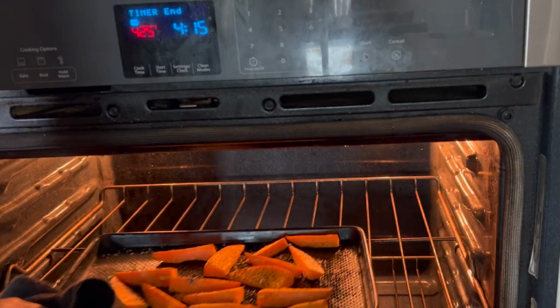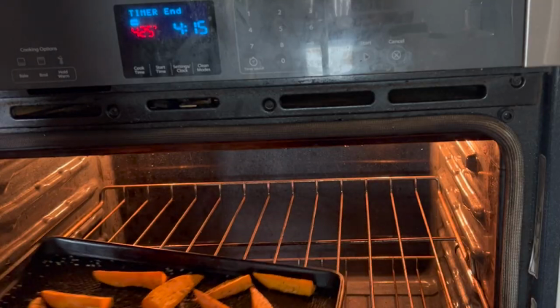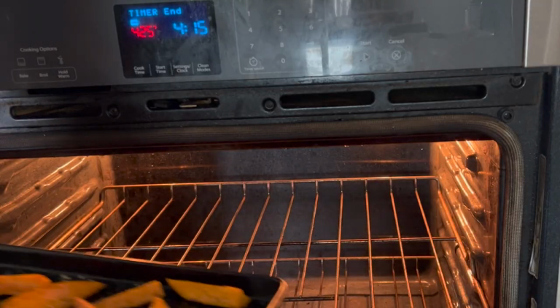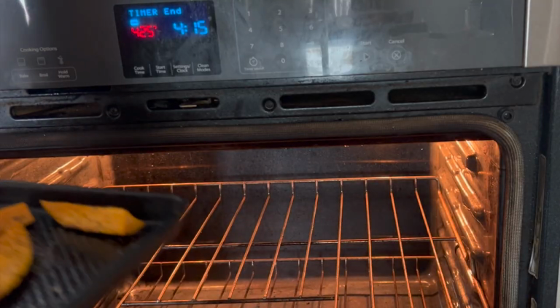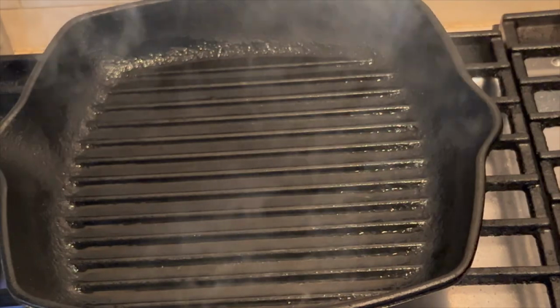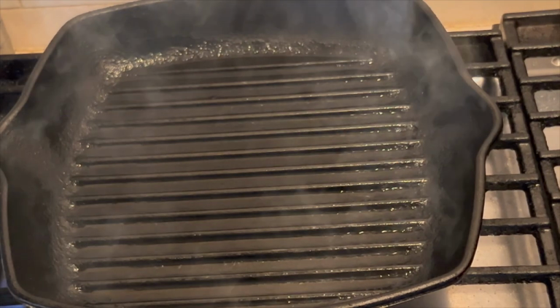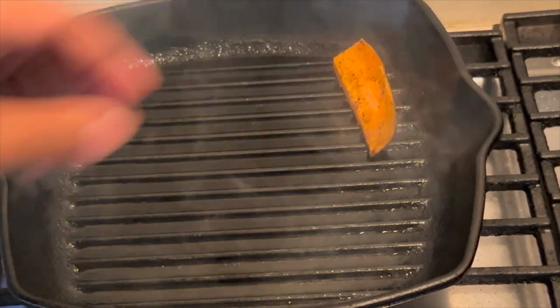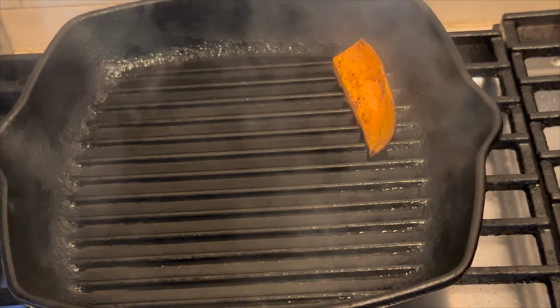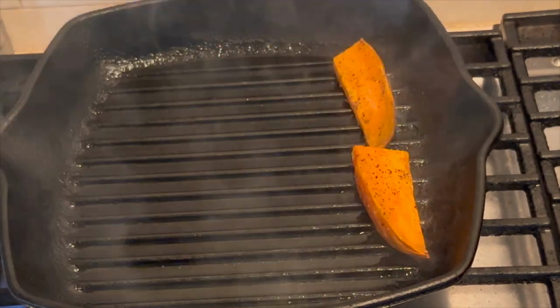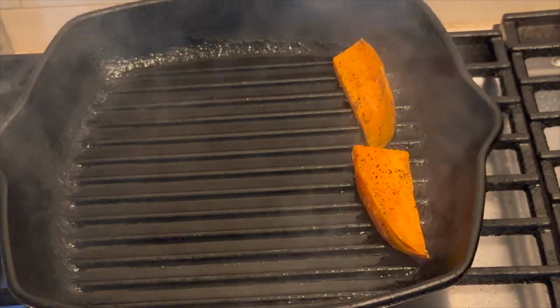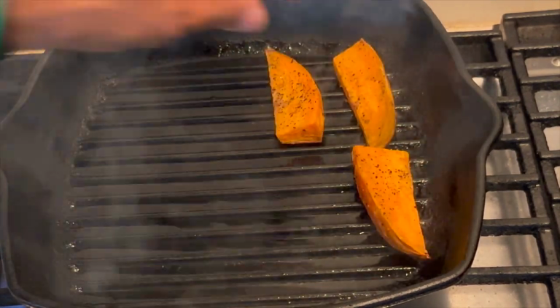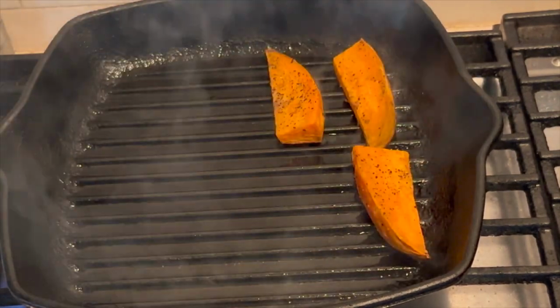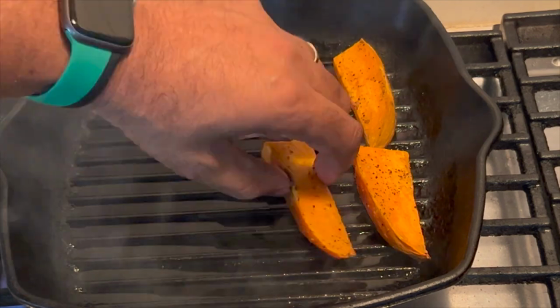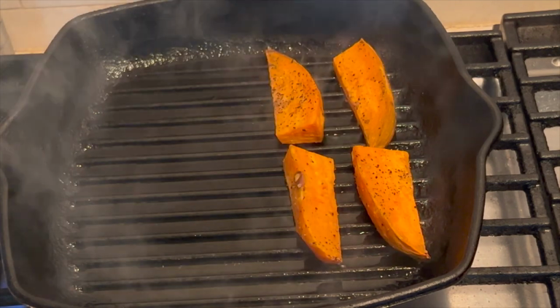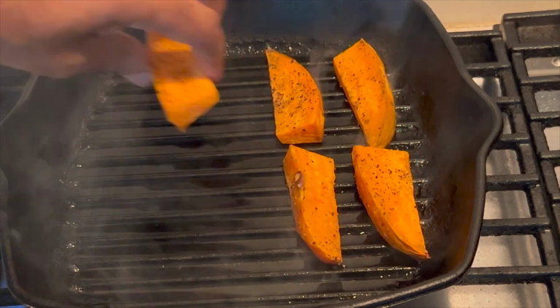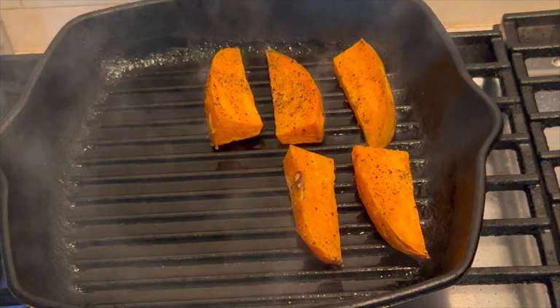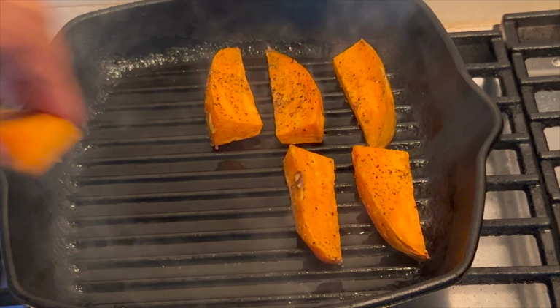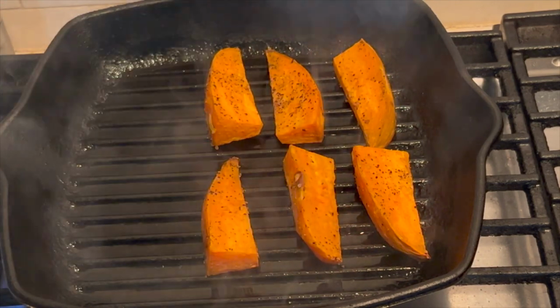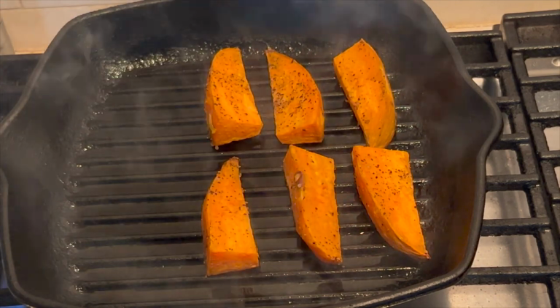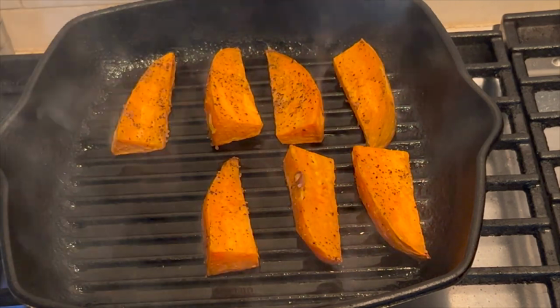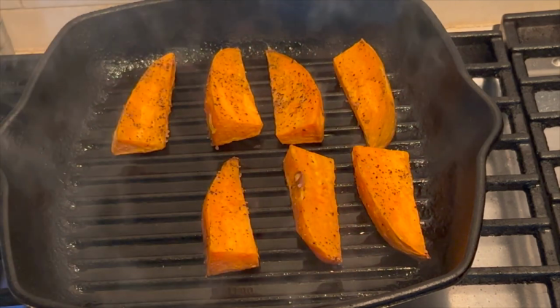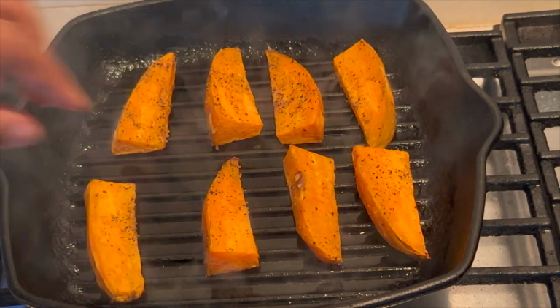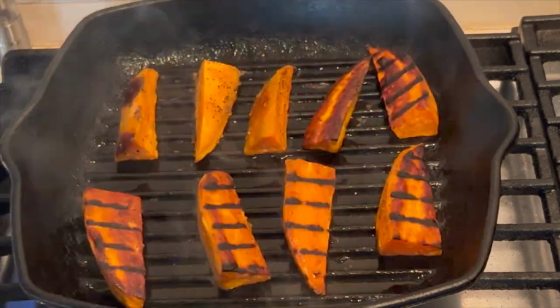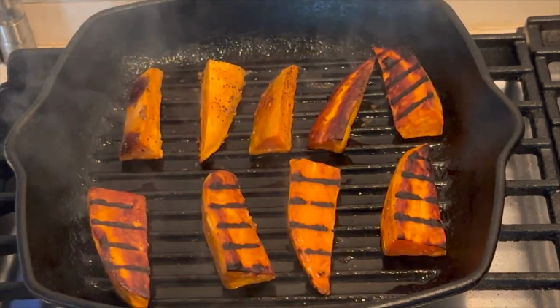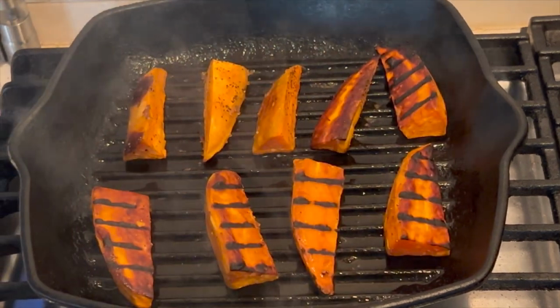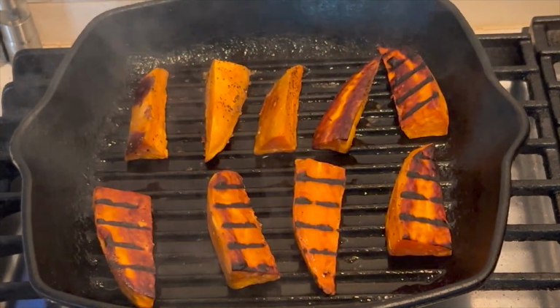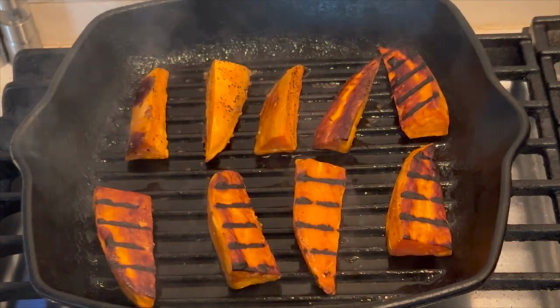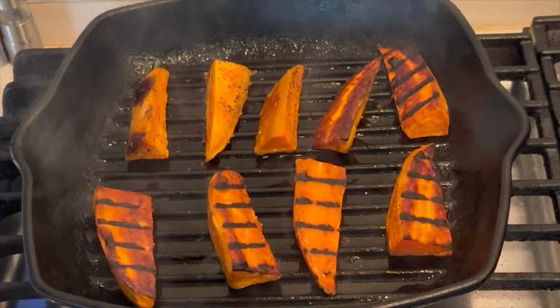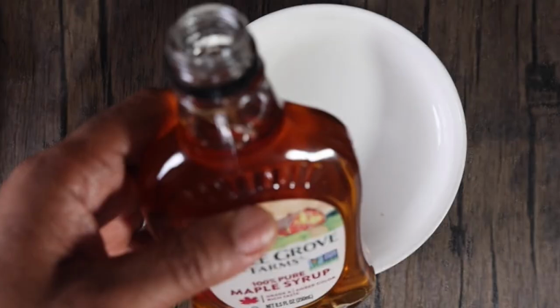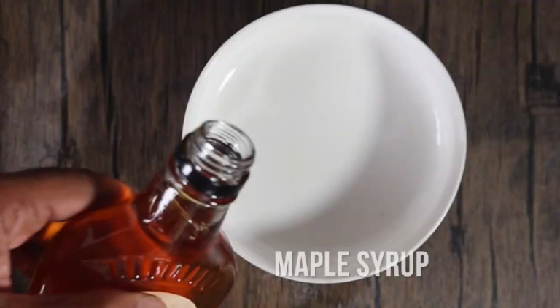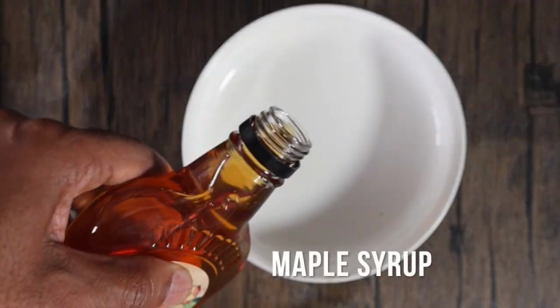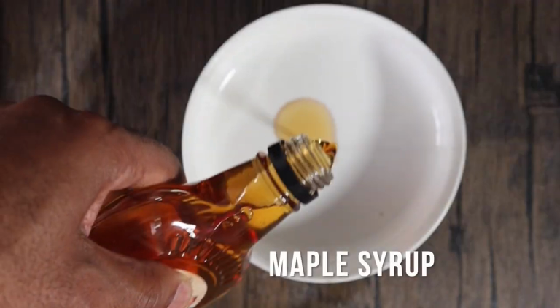You go from the oven to the grill. You can use an indoor grill or an outdoor grill, but you're going to only grill for about three to four minutes per side — just long enough to get those grill marks and that tasty, nice smokiness on the outside.